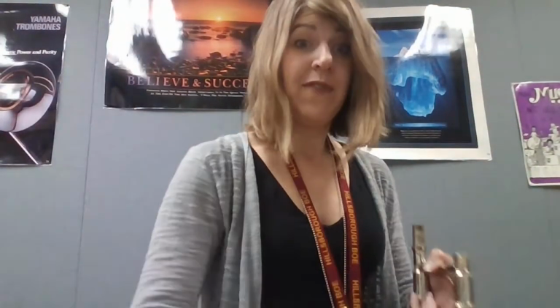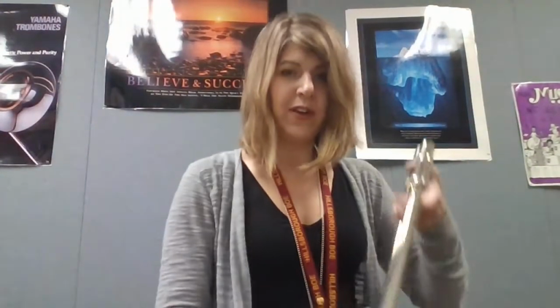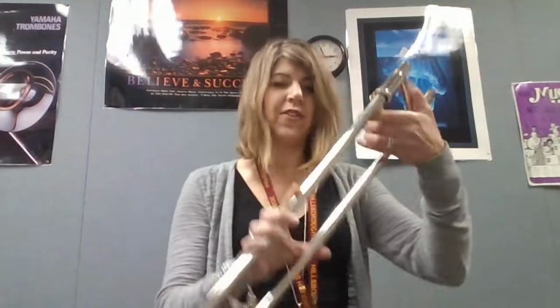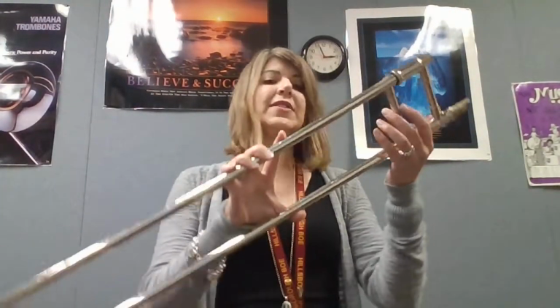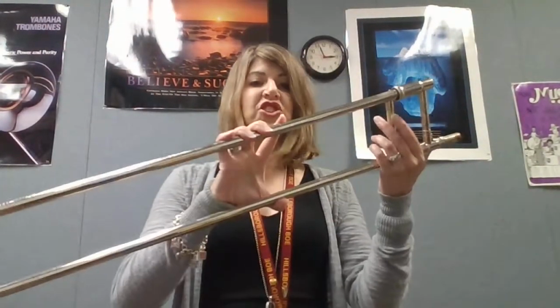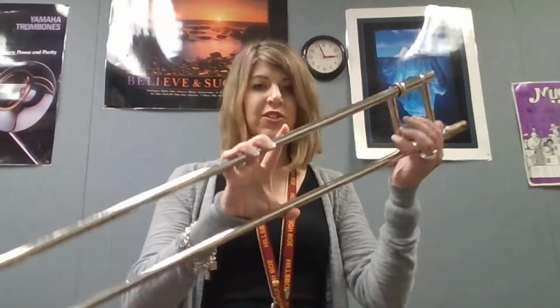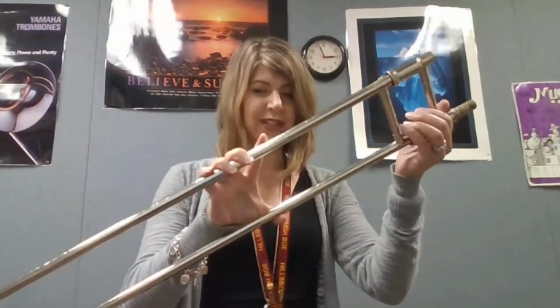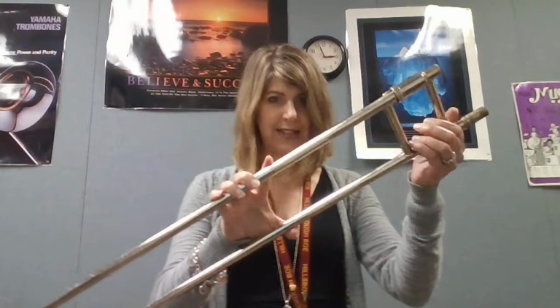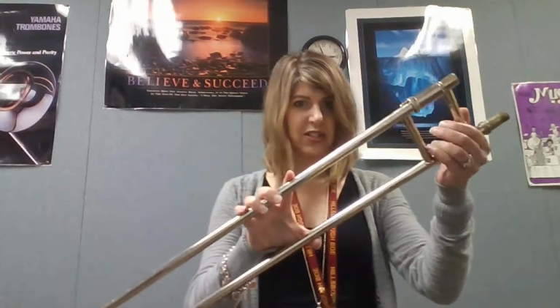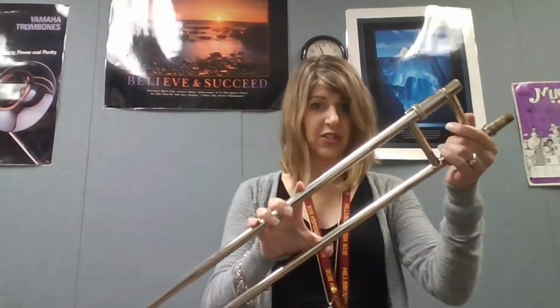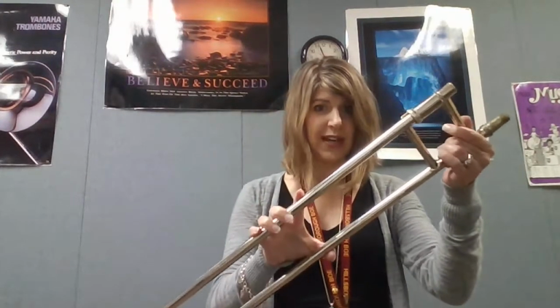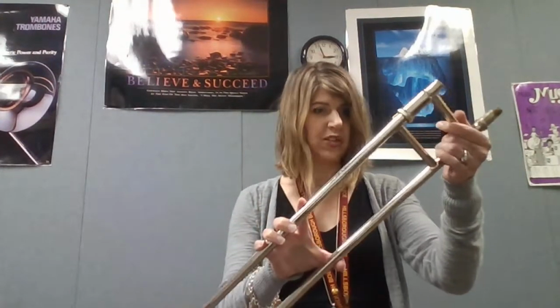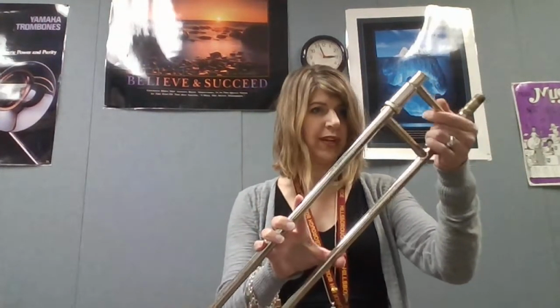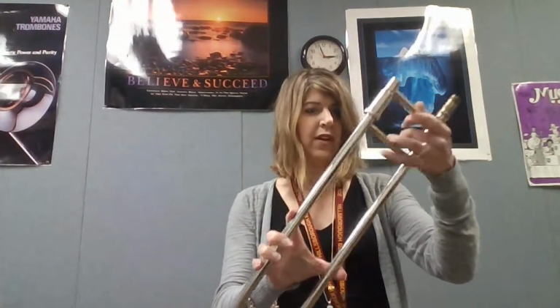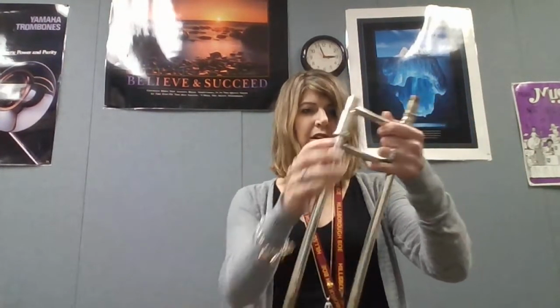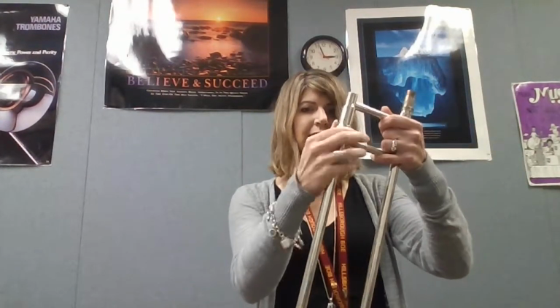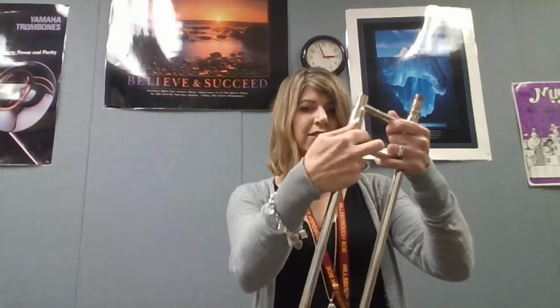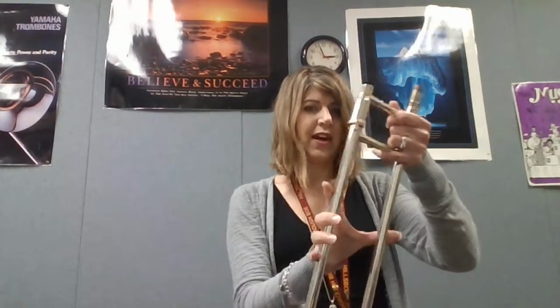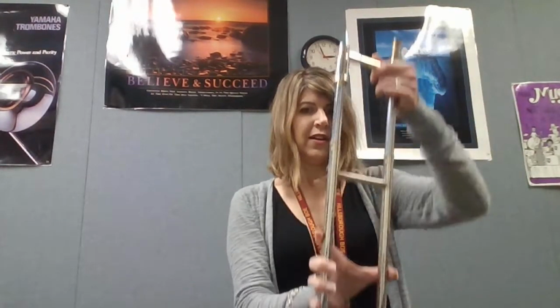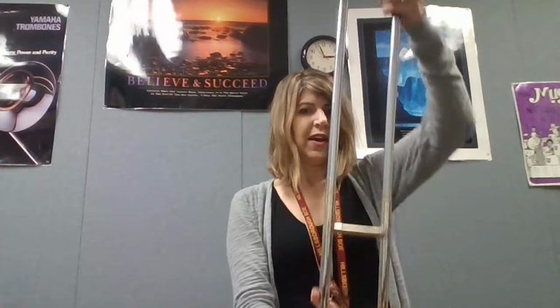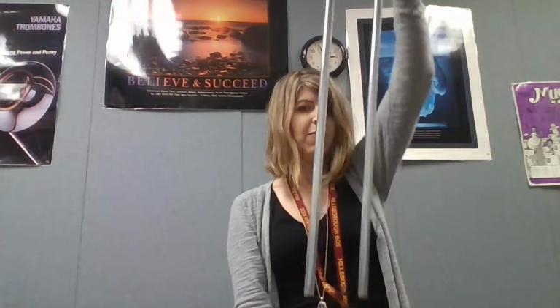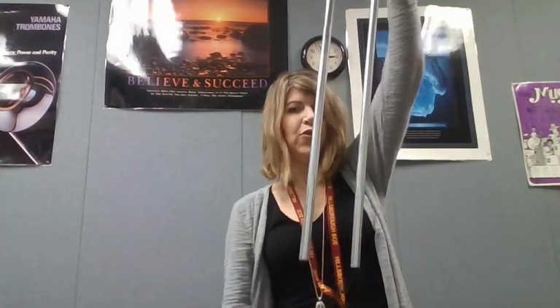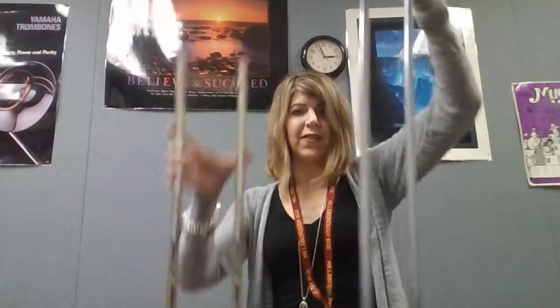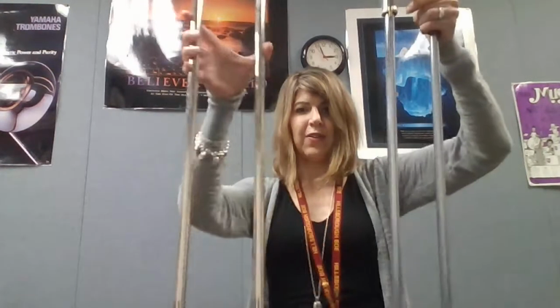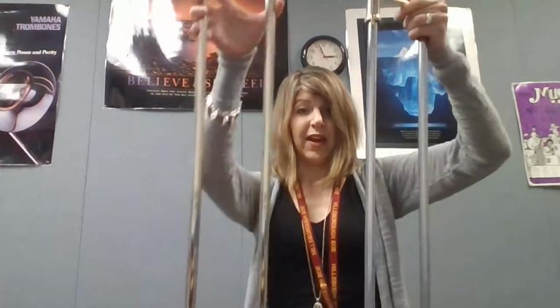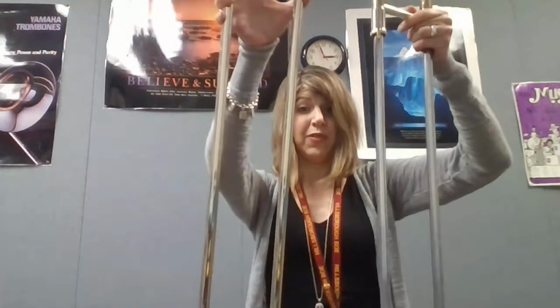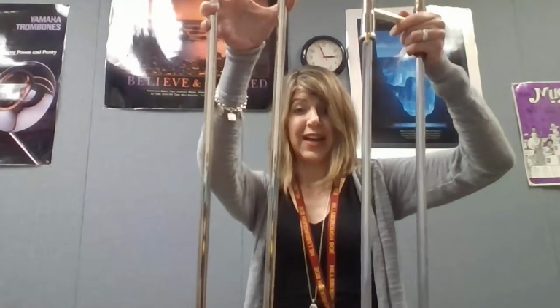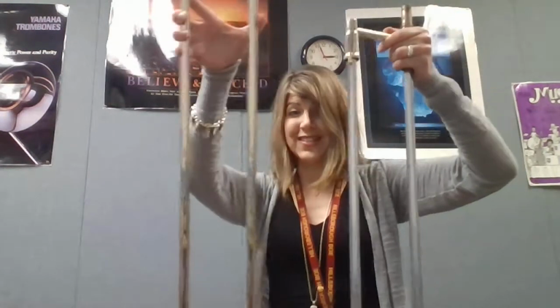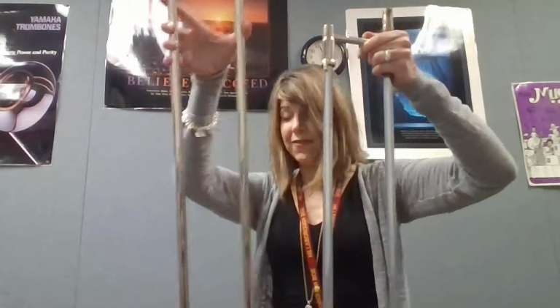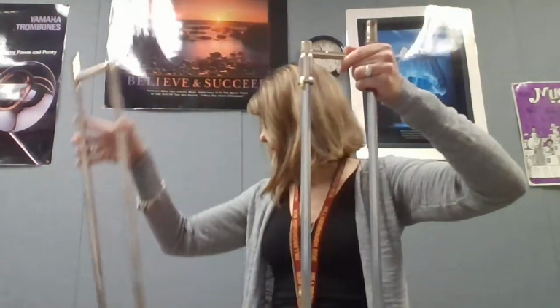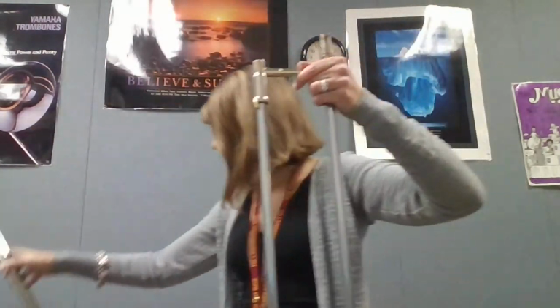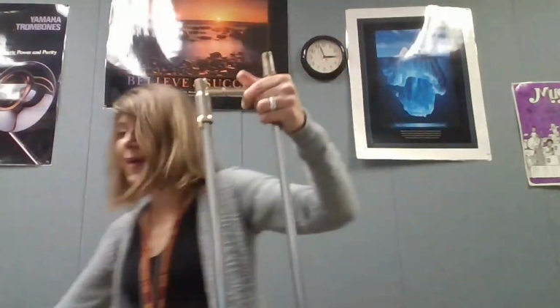First thing you're gonna do is take just your slide section. You're gonna unlock your slide and remove the outer slide, putting it down safely and being careful not to bang it.